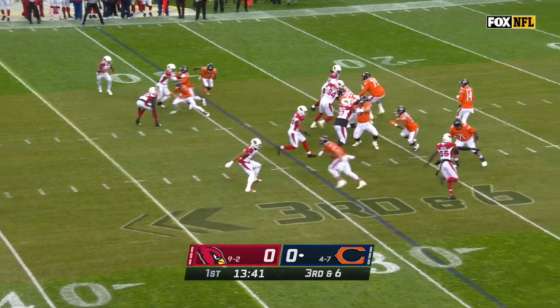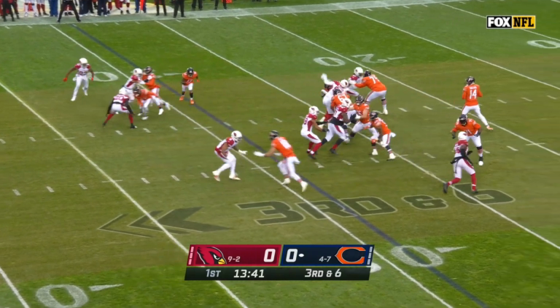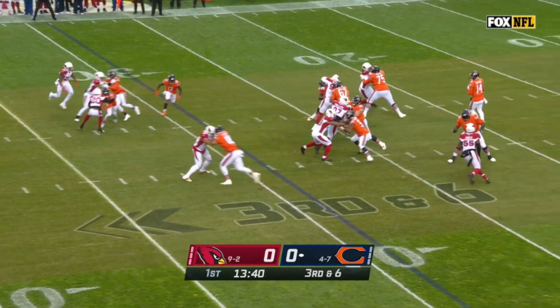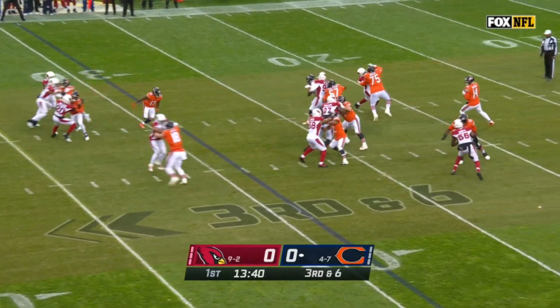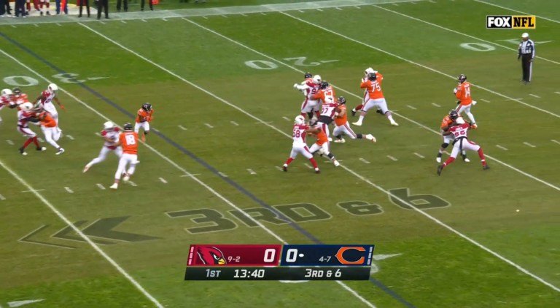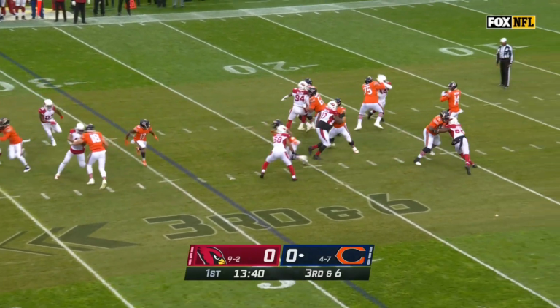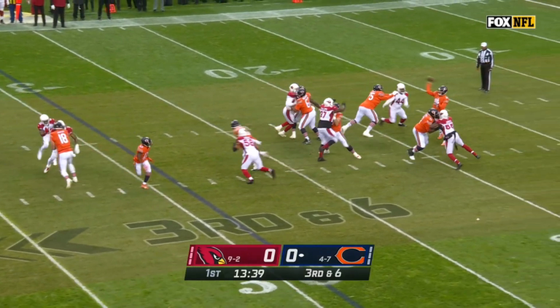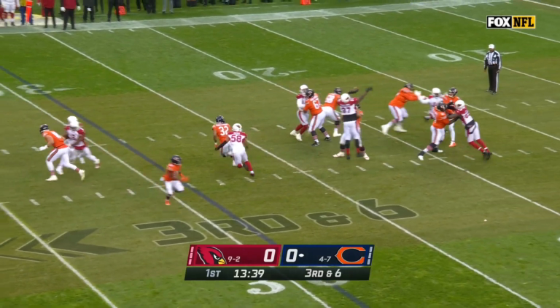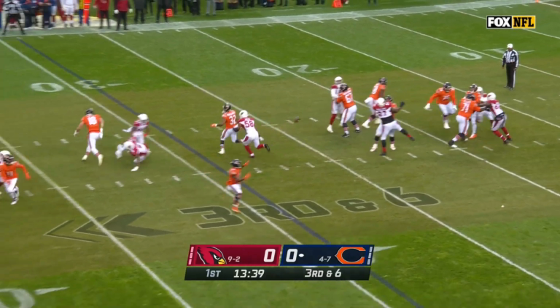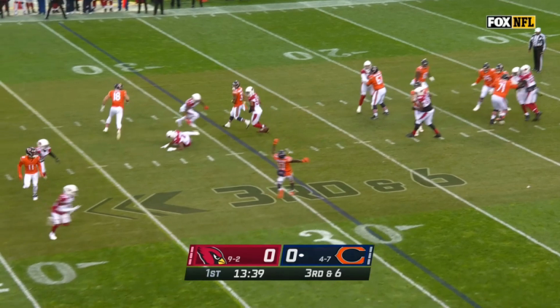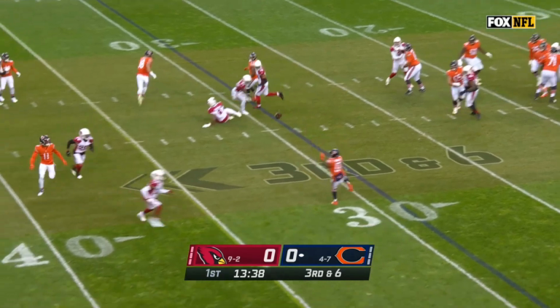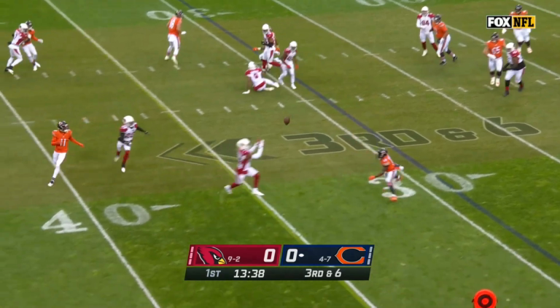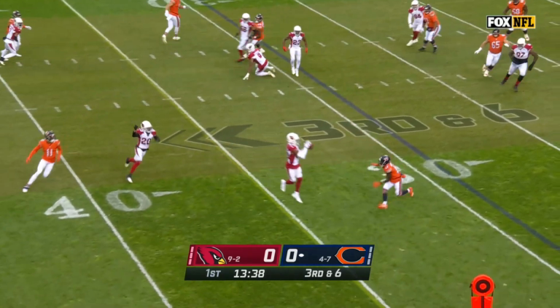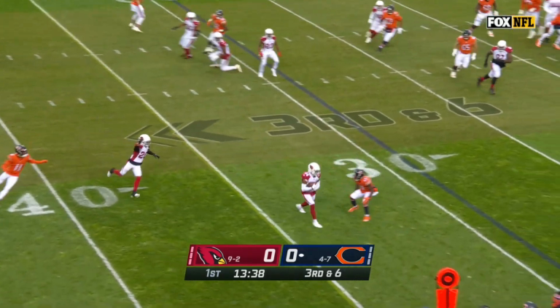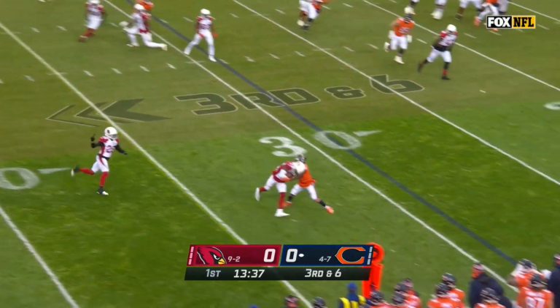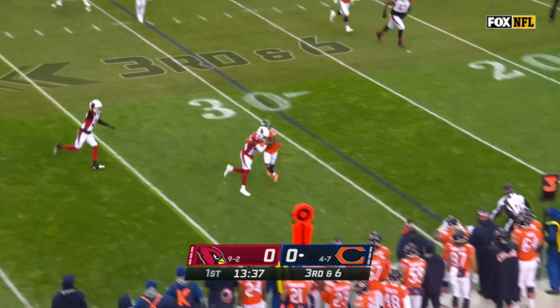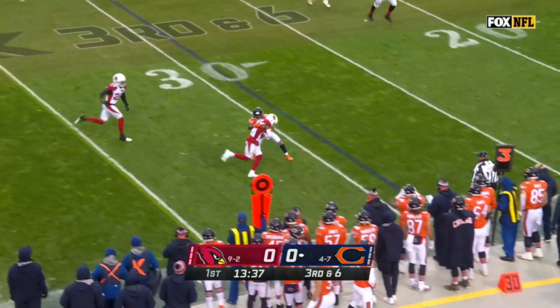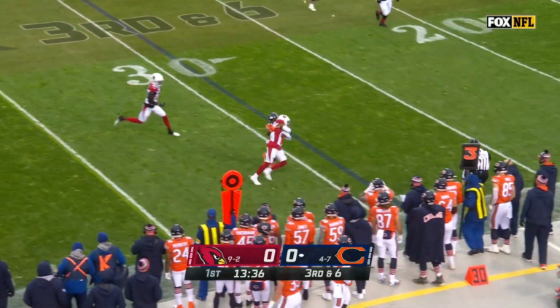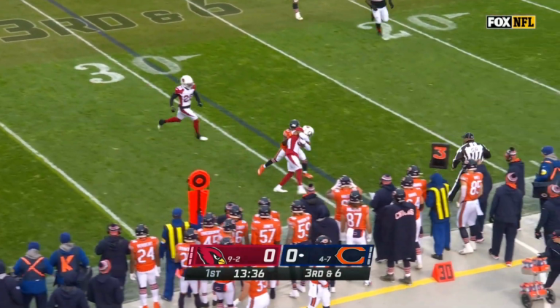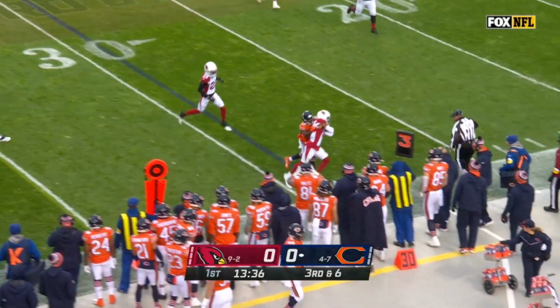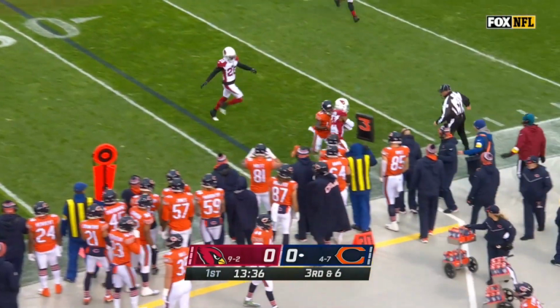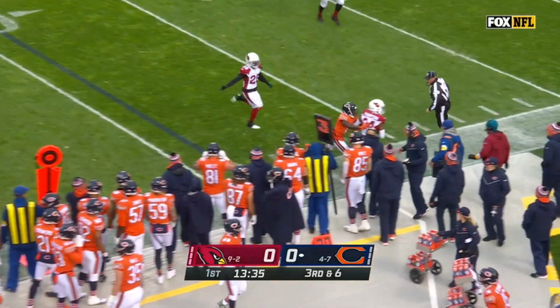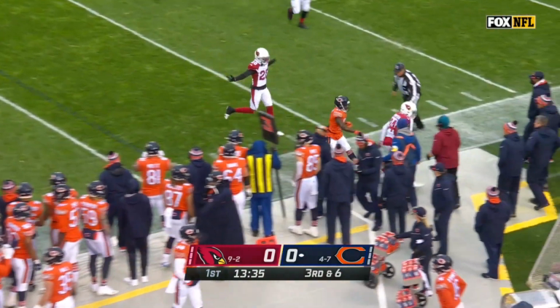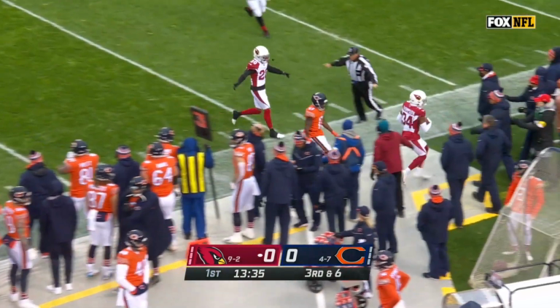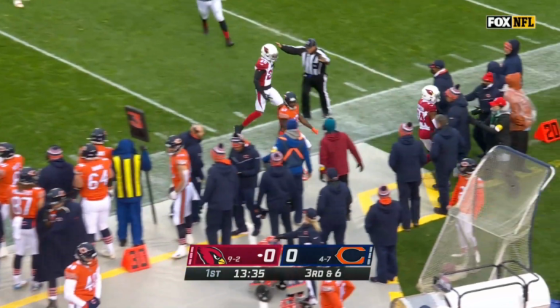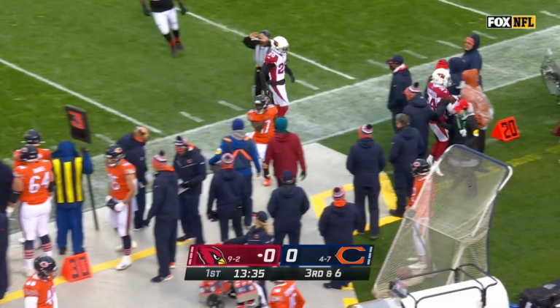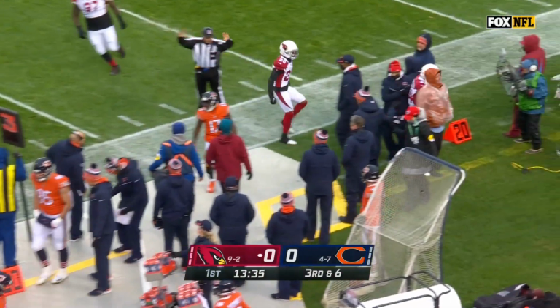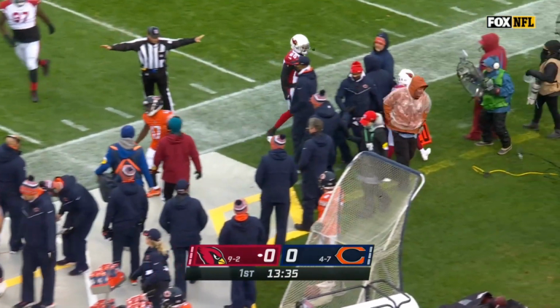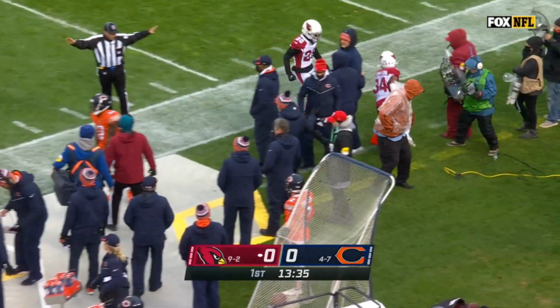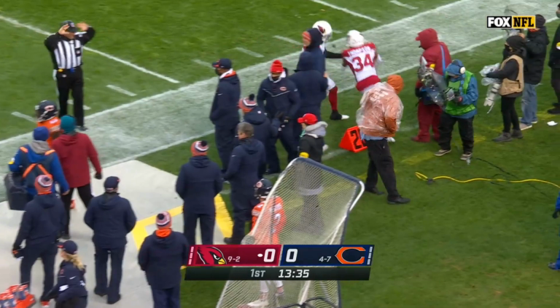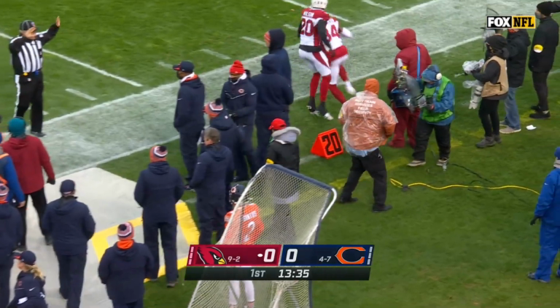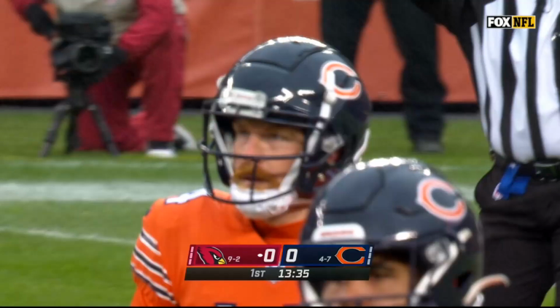Pressure from the Cardinals. Dalton LaCrosse, off of Grant and intercepted. Jalen Thompson comes up with the pick.